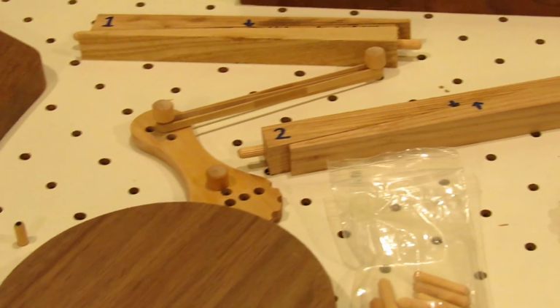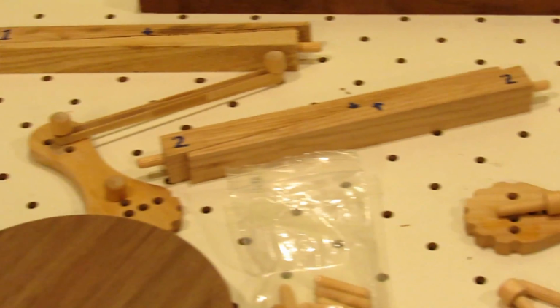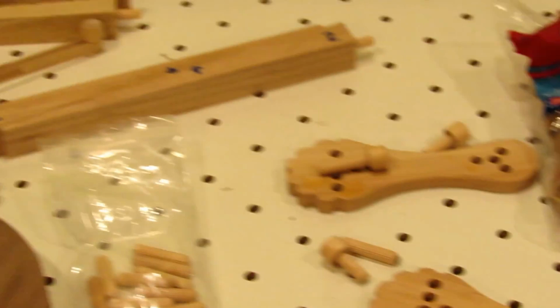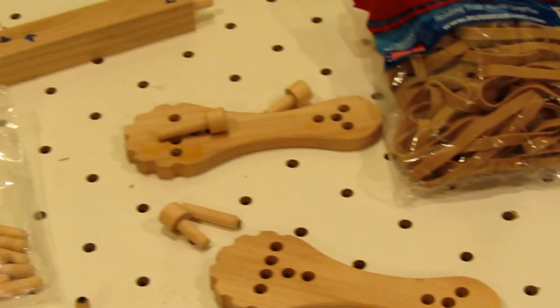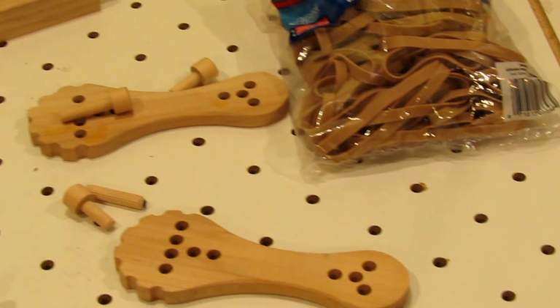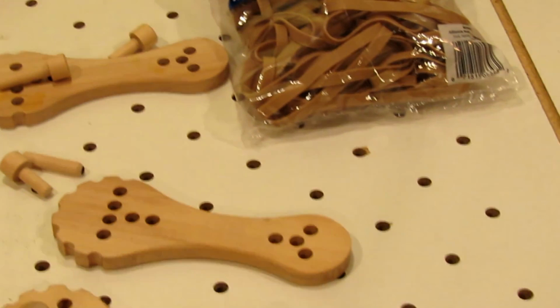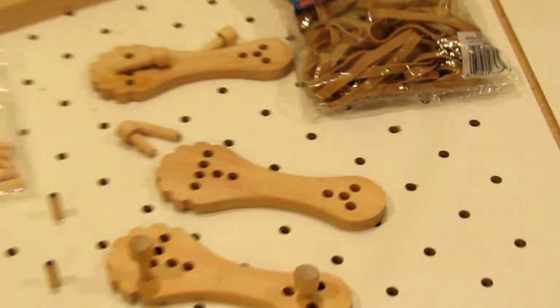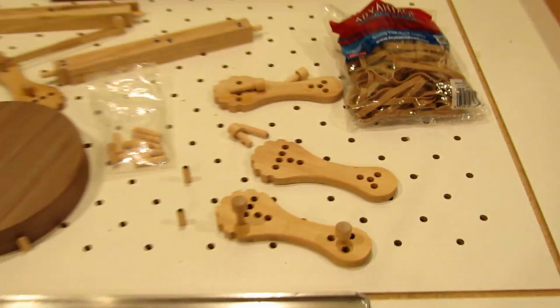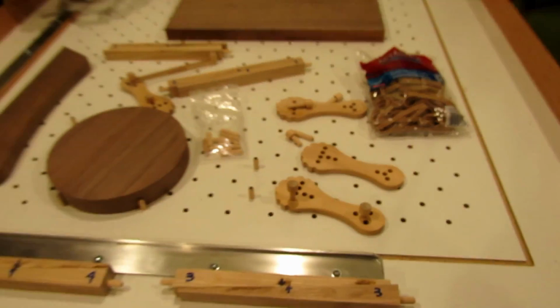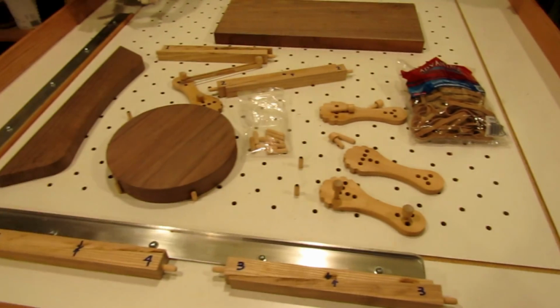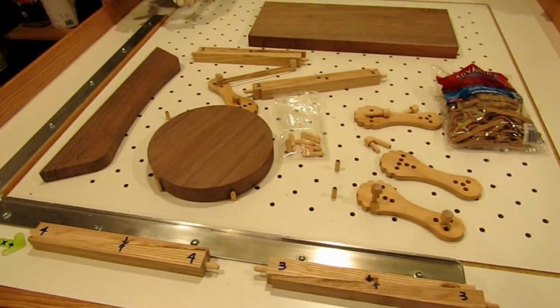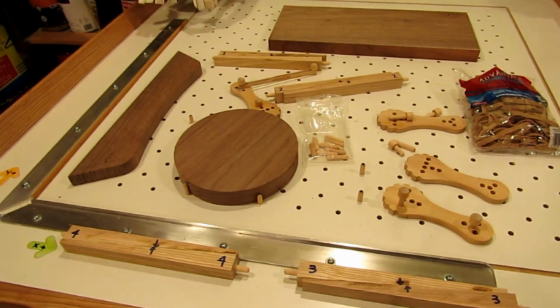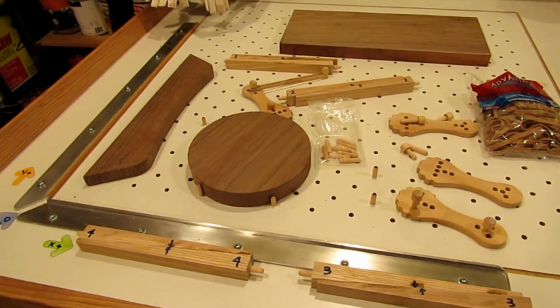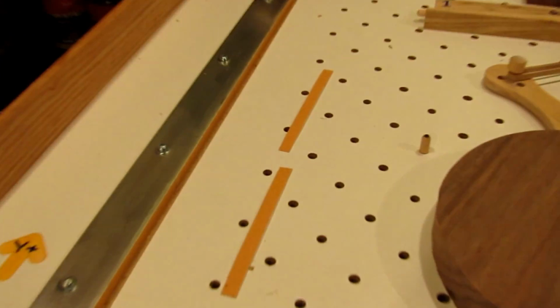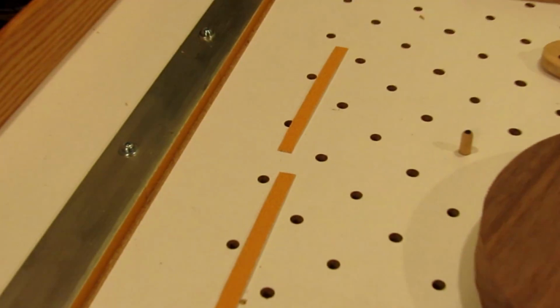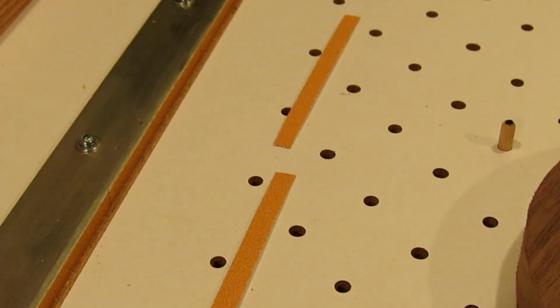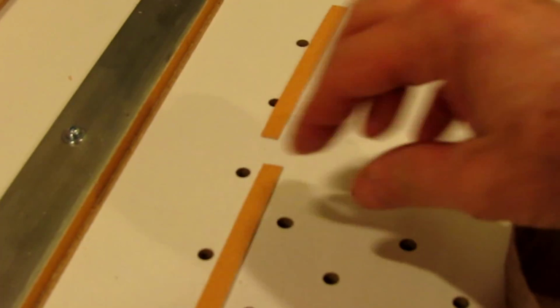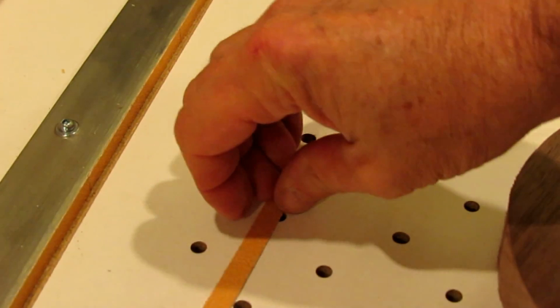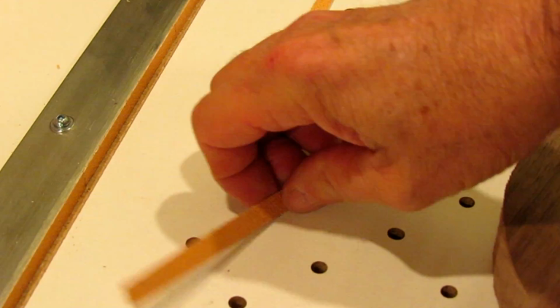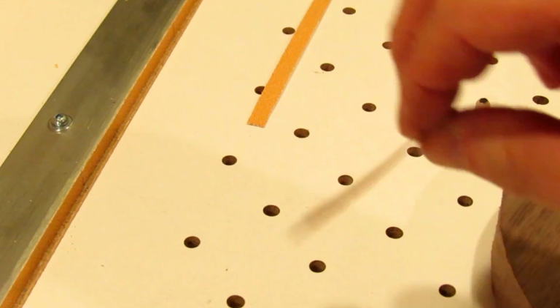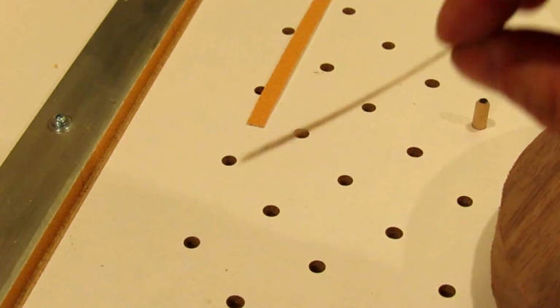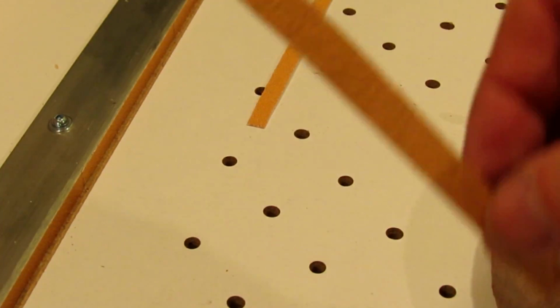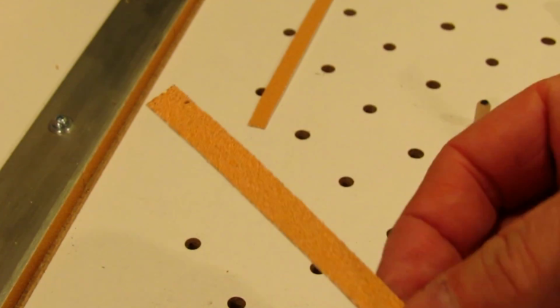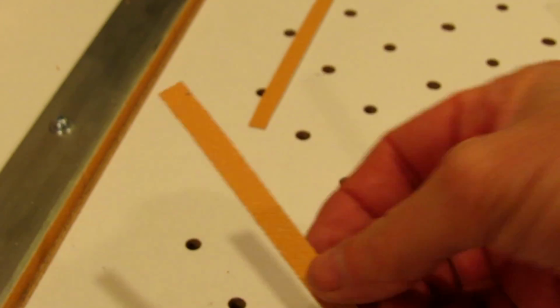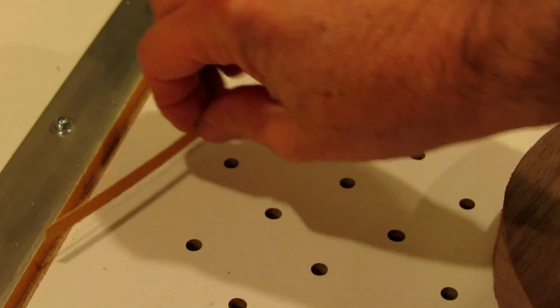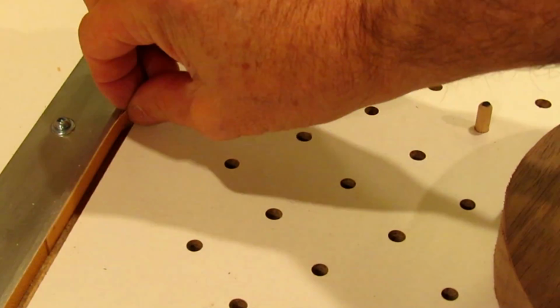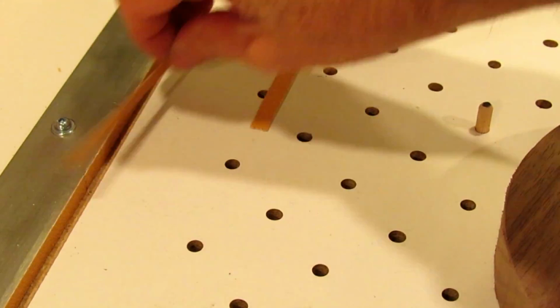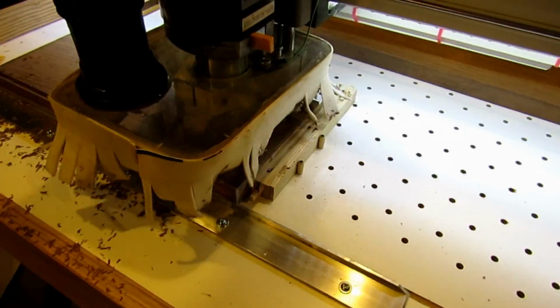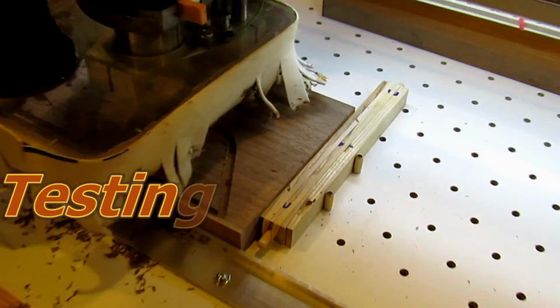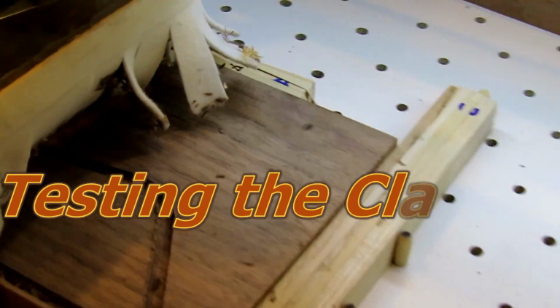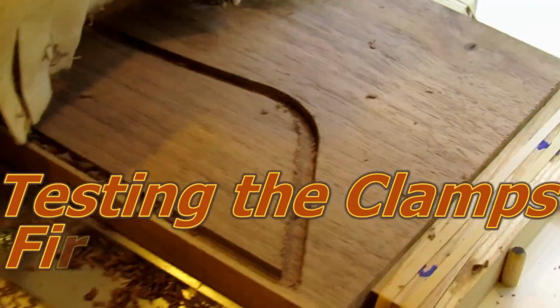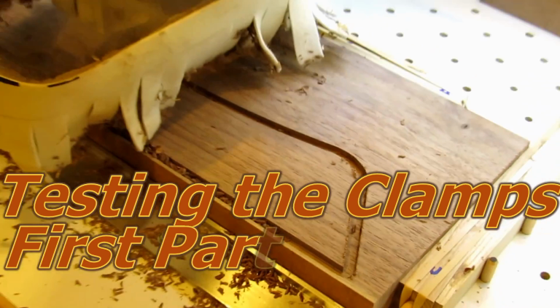I do have some ideas for a couple more clamp types that I'll be adding in the future. I also added some self-adhesive sandpaper strips to my guides just to keep everything from slipping and moving around.